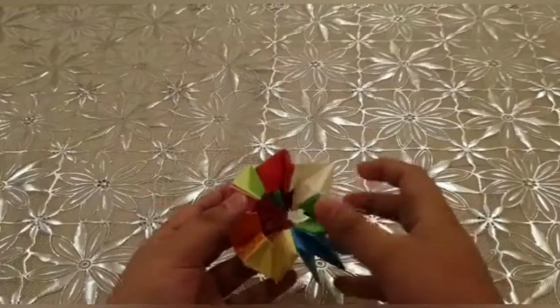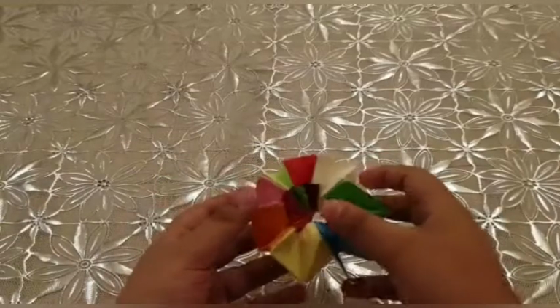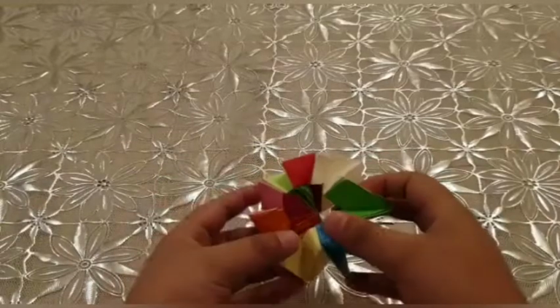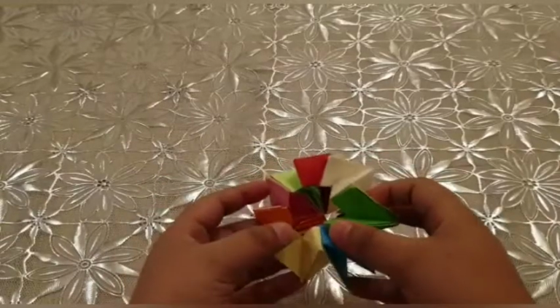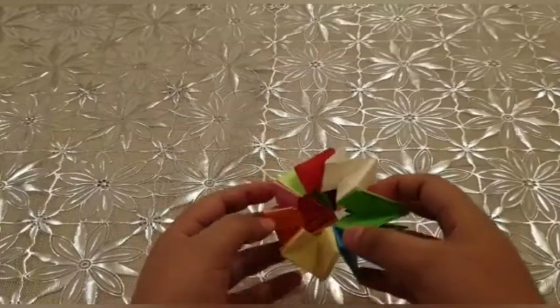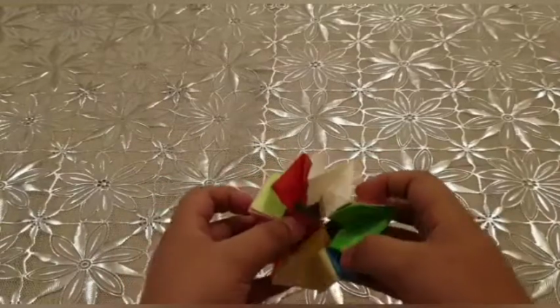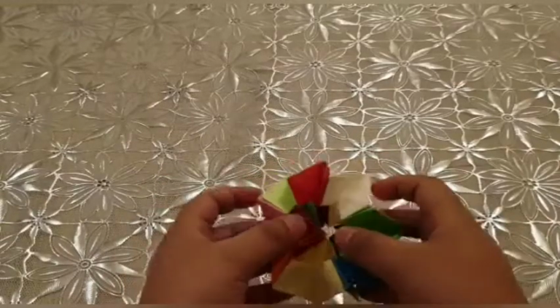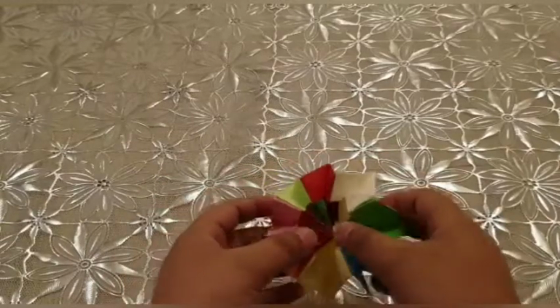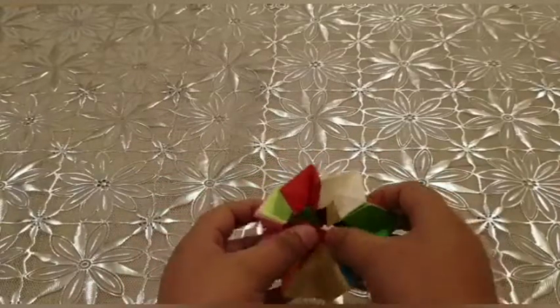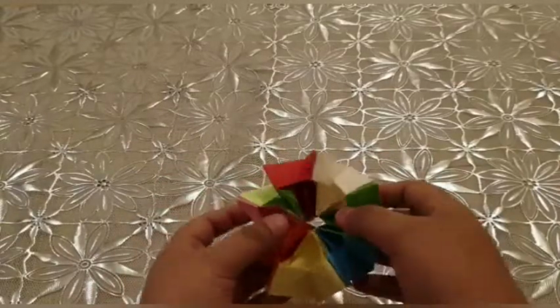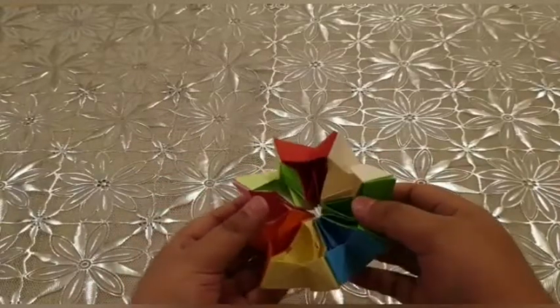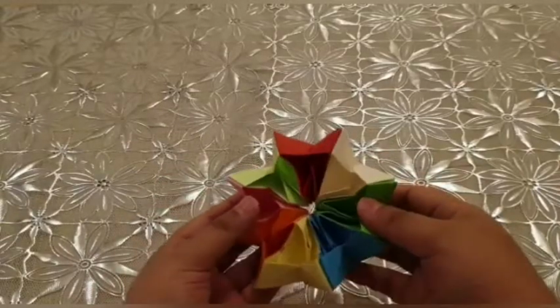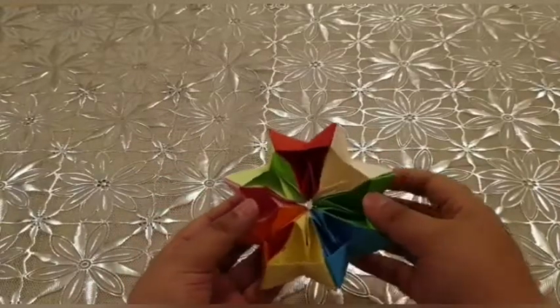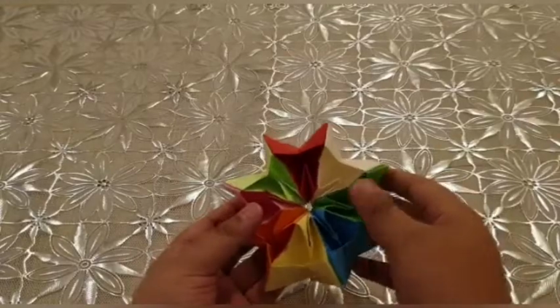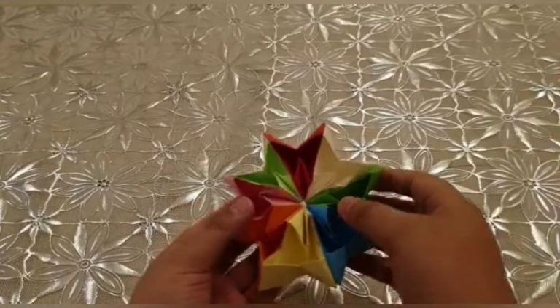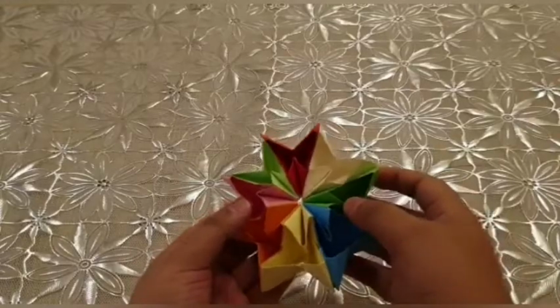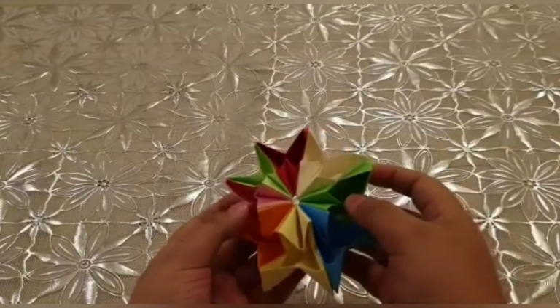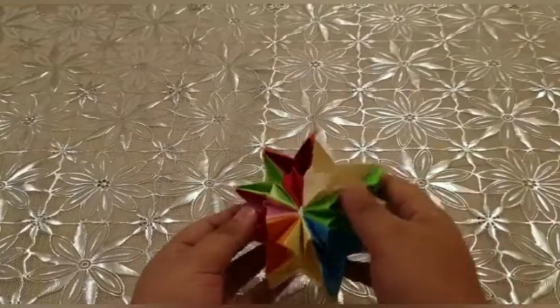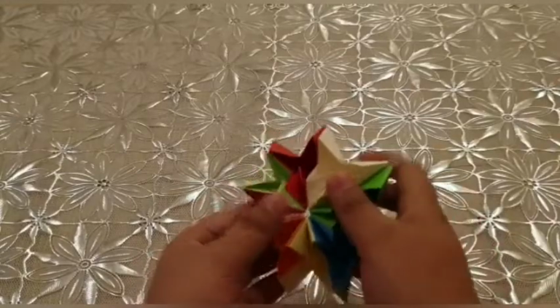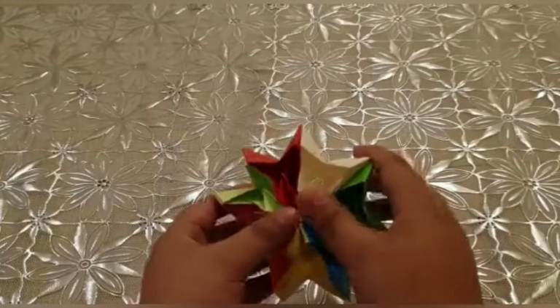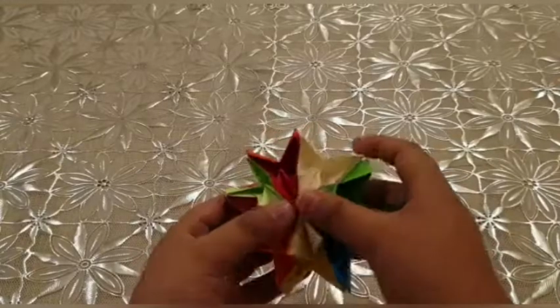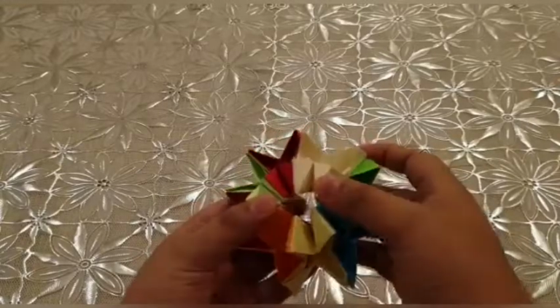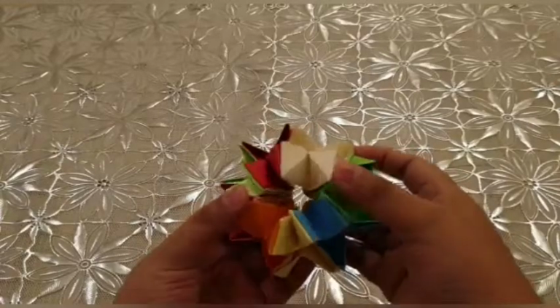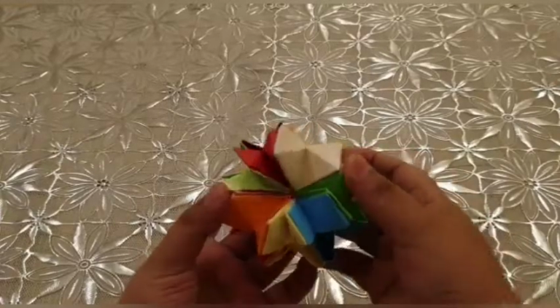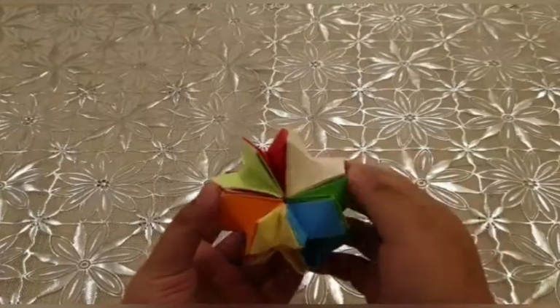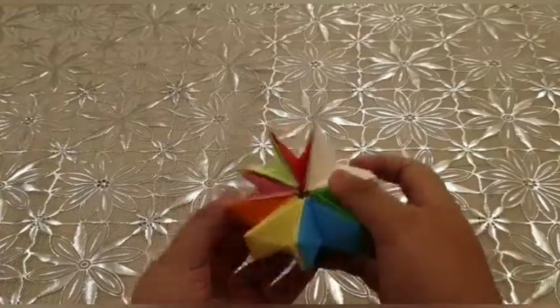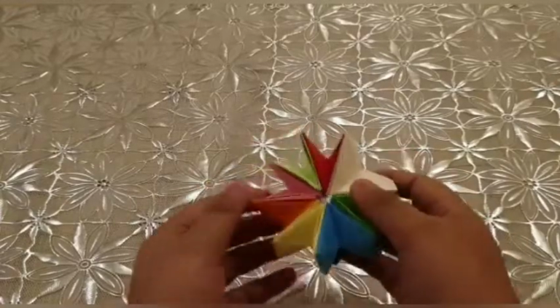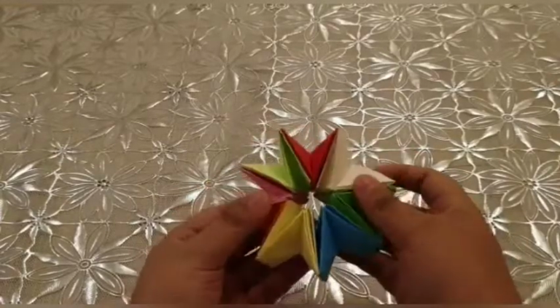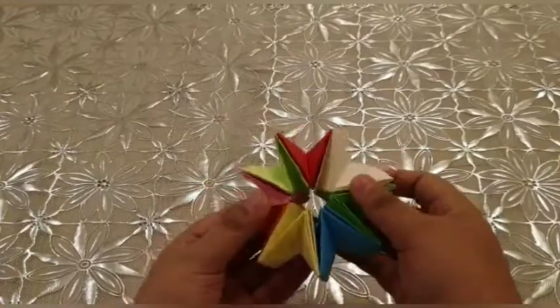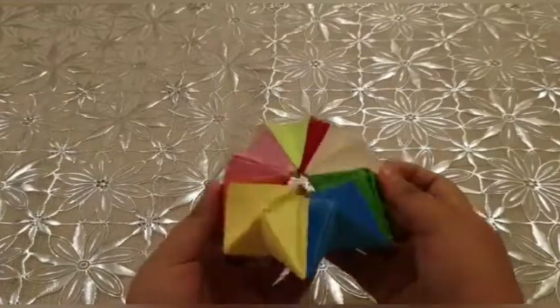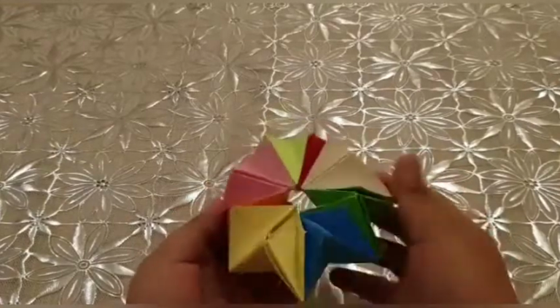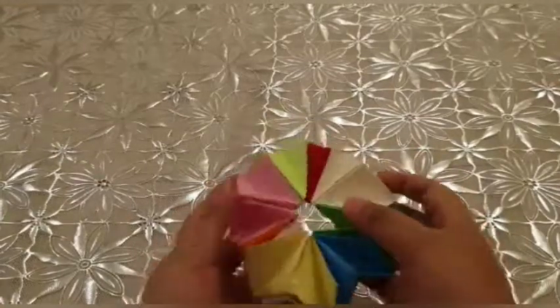And your magic paper toy is ready! Thanks for watching my channel. Subscribe to my channel, smash the bell icon. Bye bye, see you!